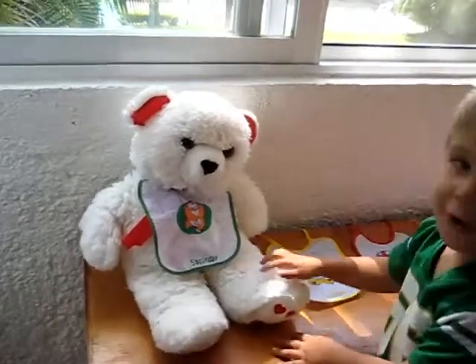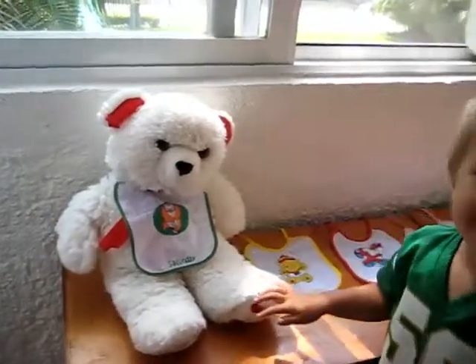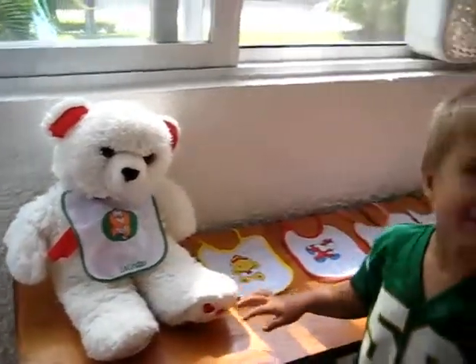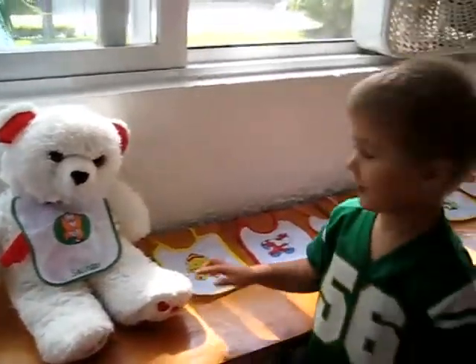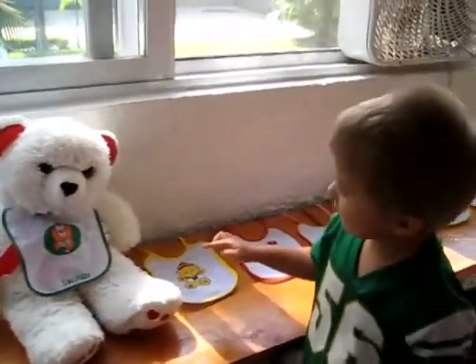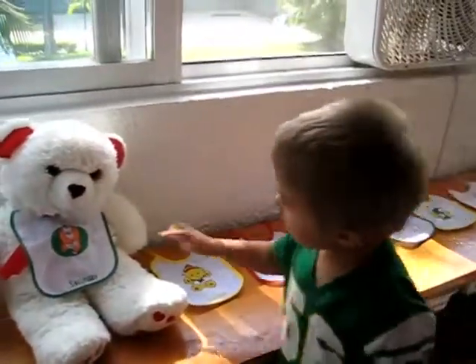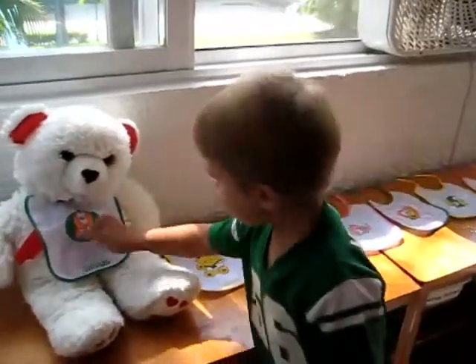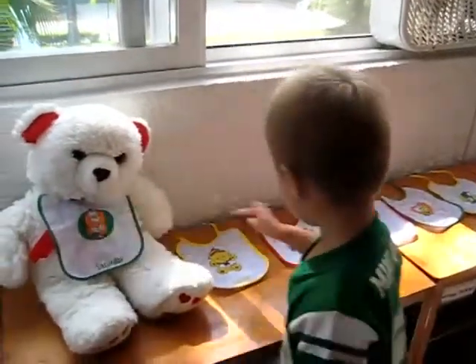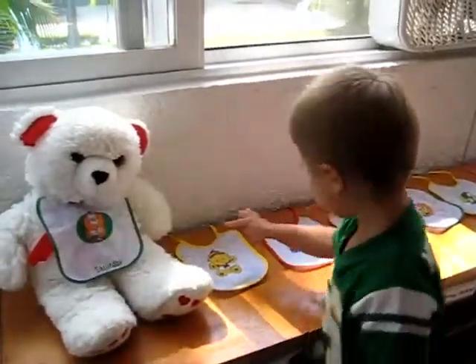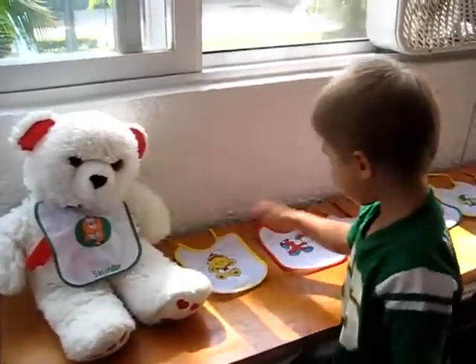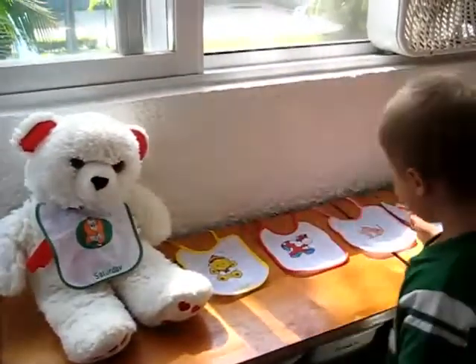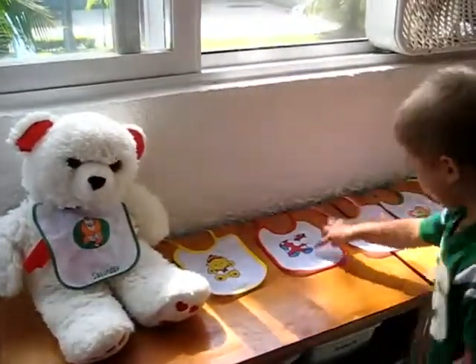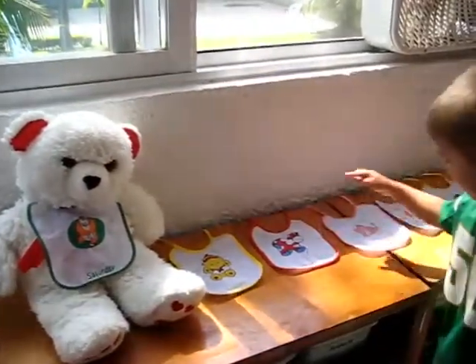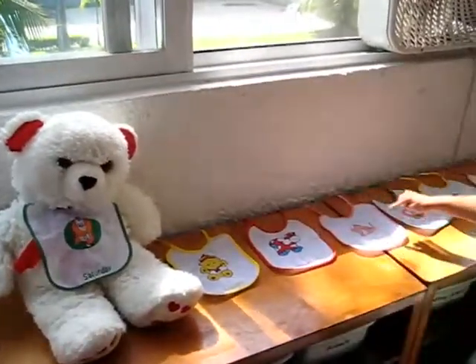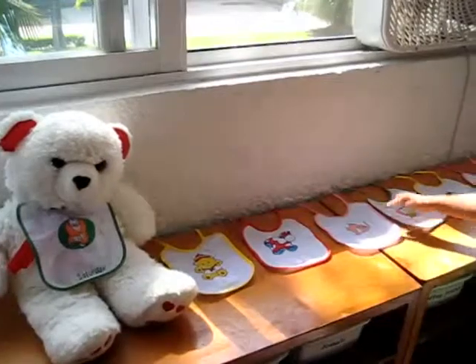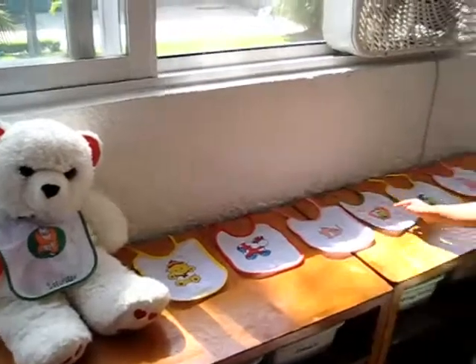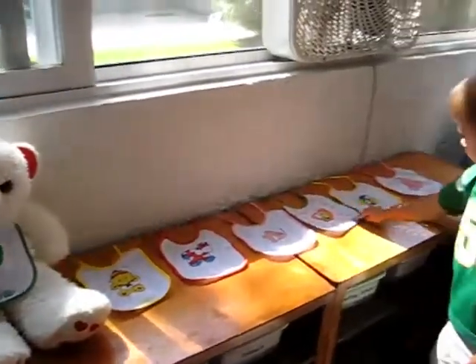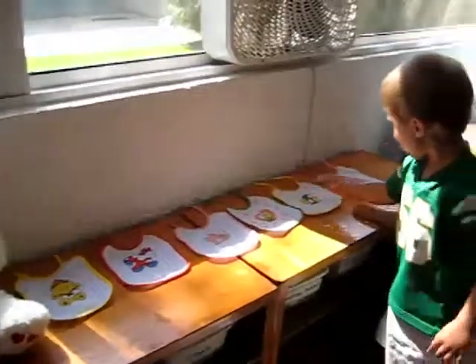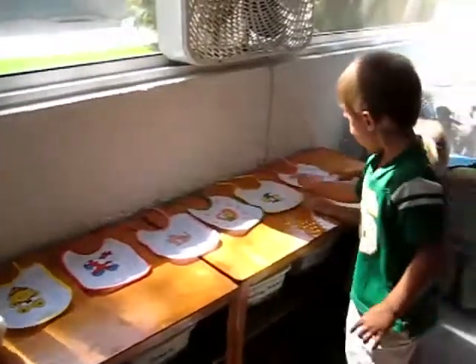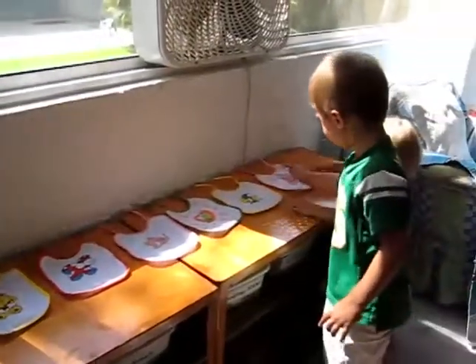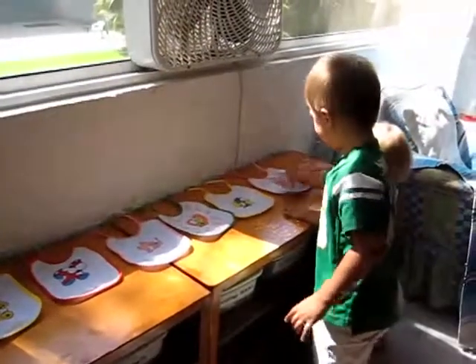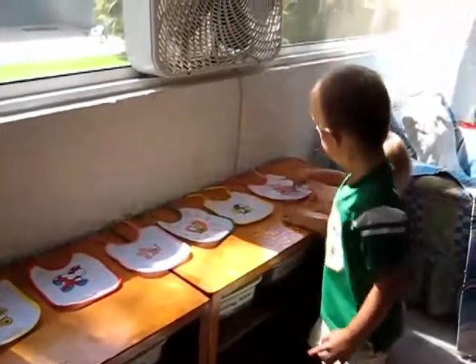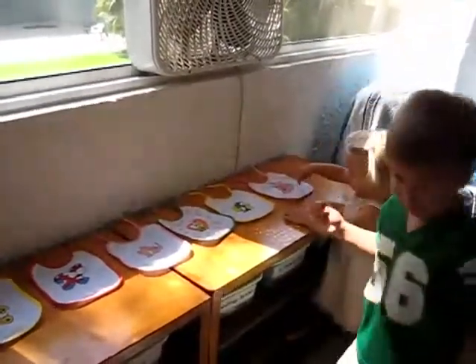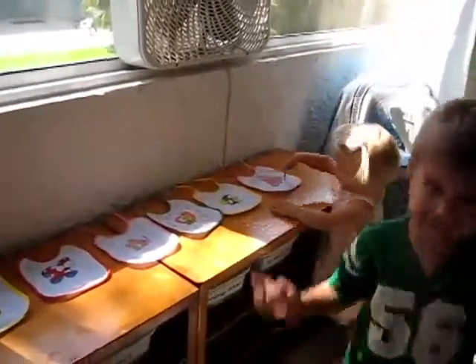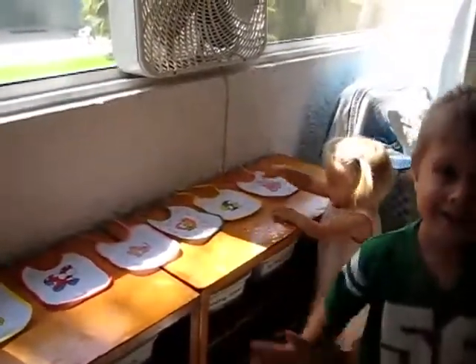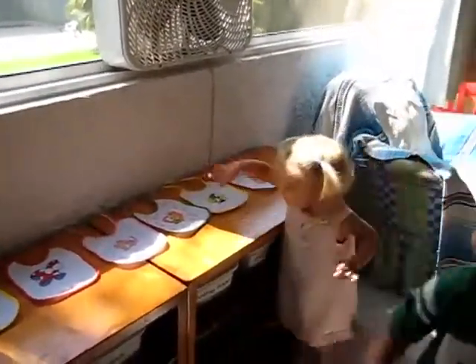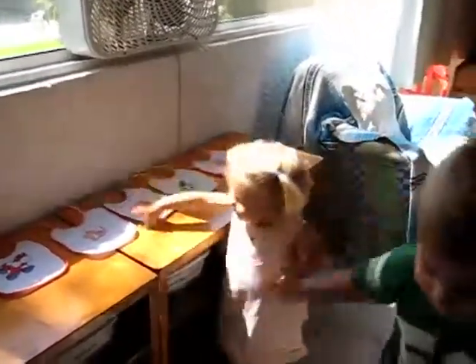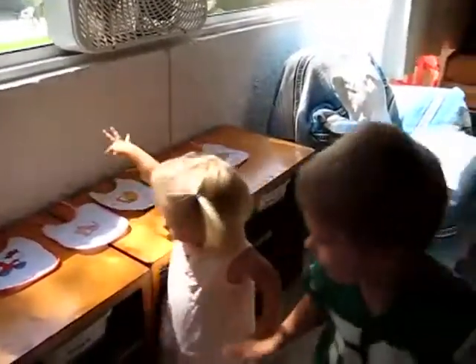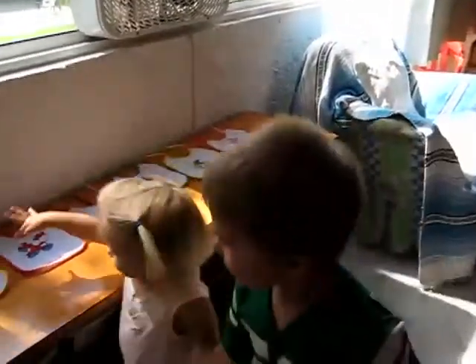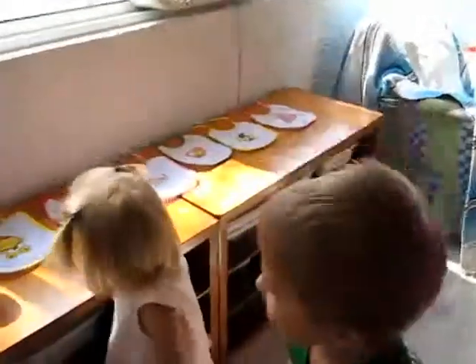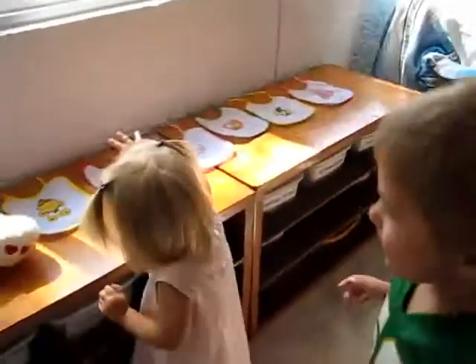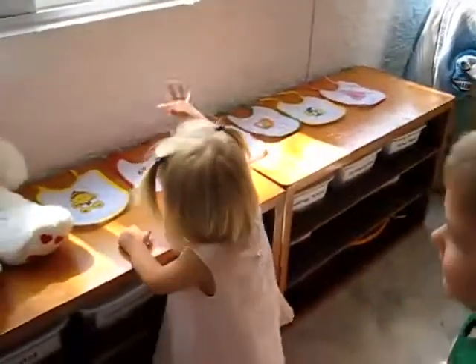Mom, look. Saturday, Sunday, Monday, Tuesday, Wednesday, Thursday, Friday. Did you start with Saturday? Because today is Saturday.